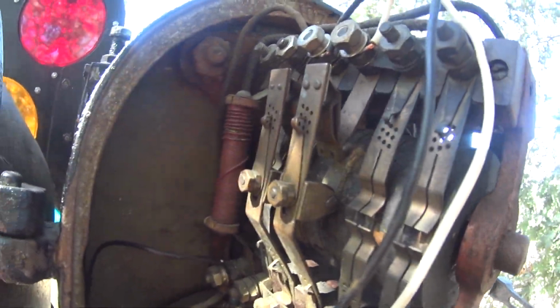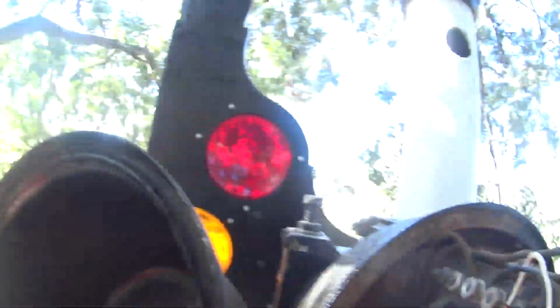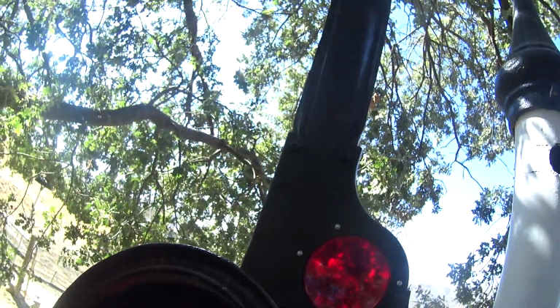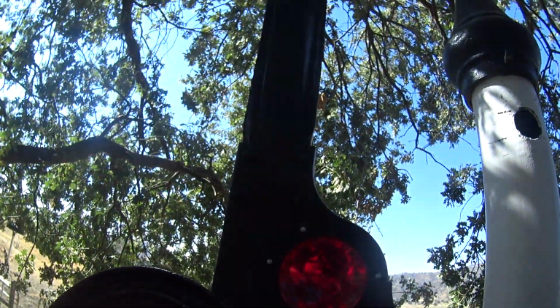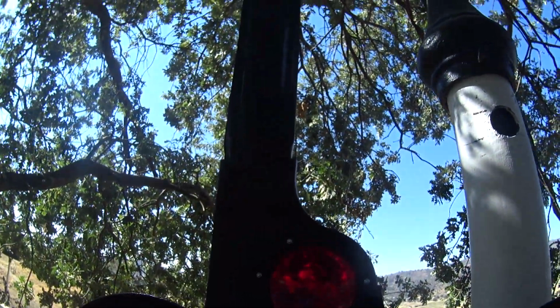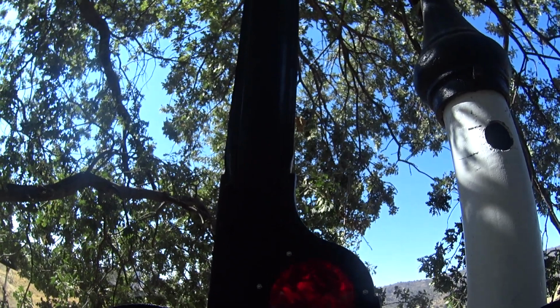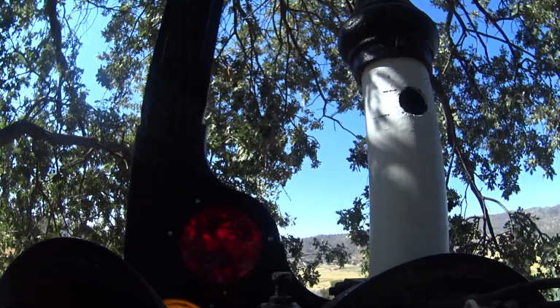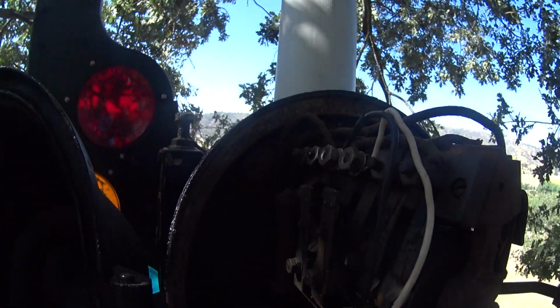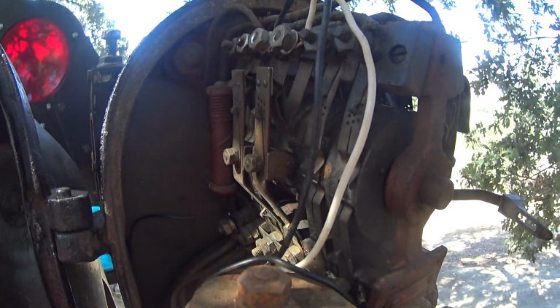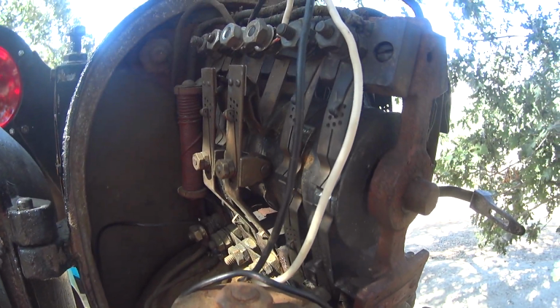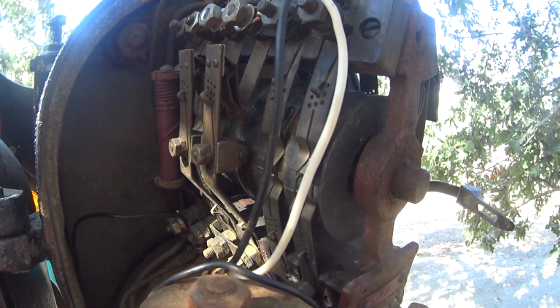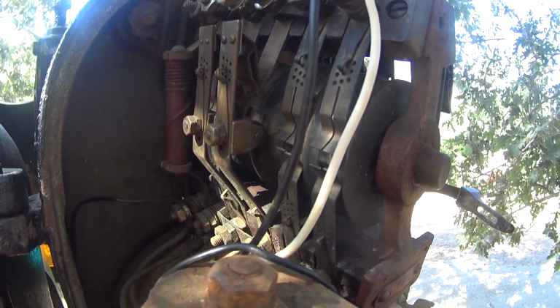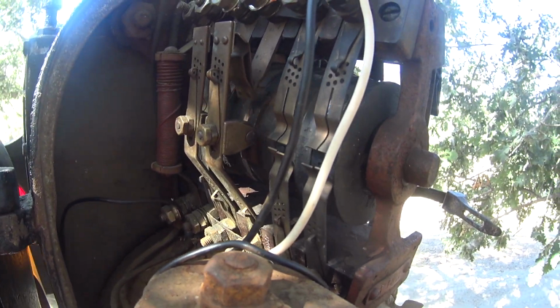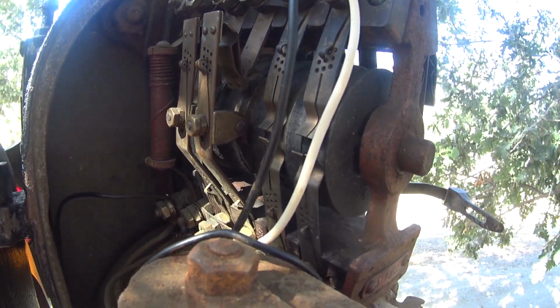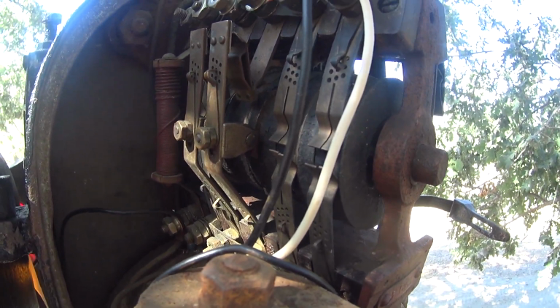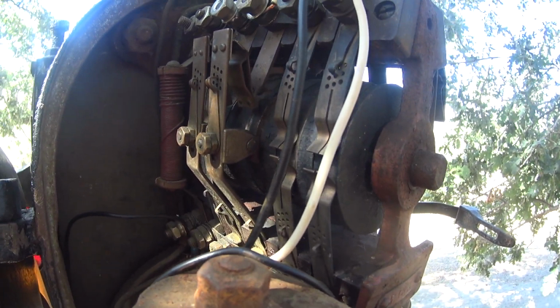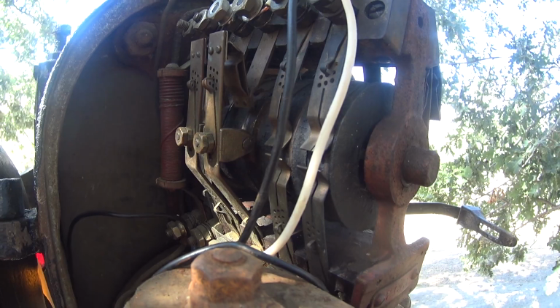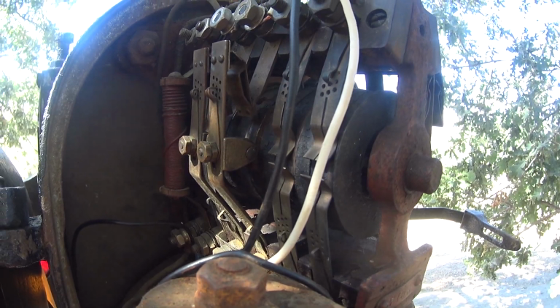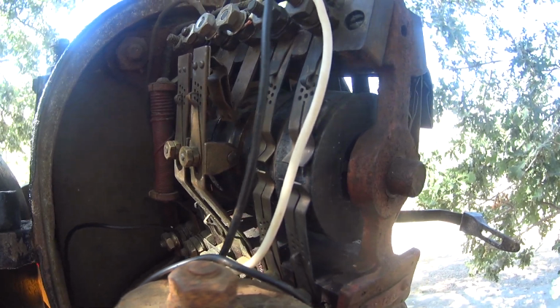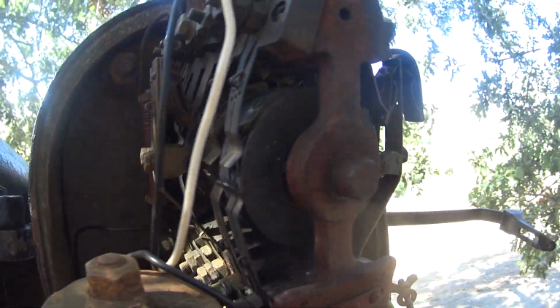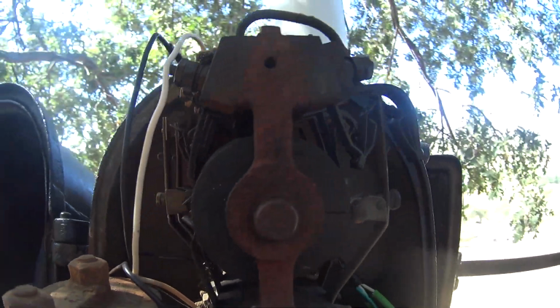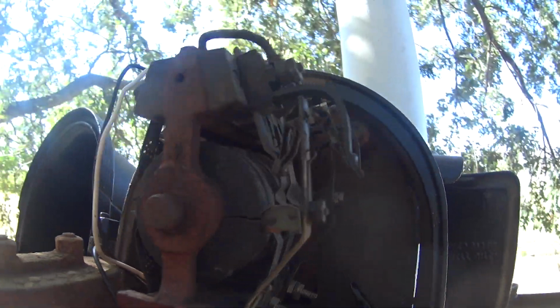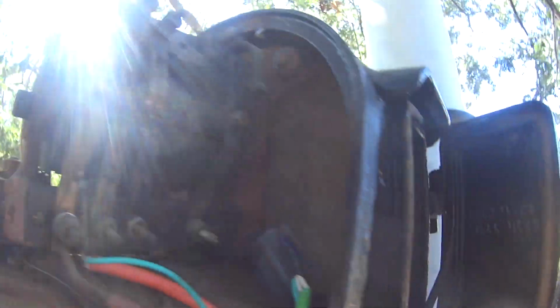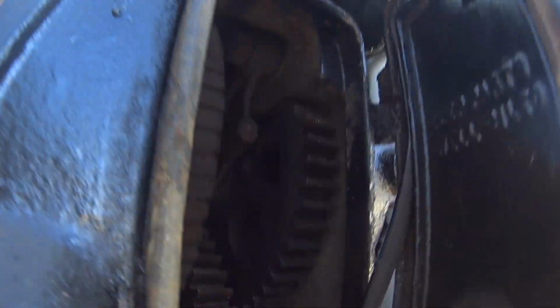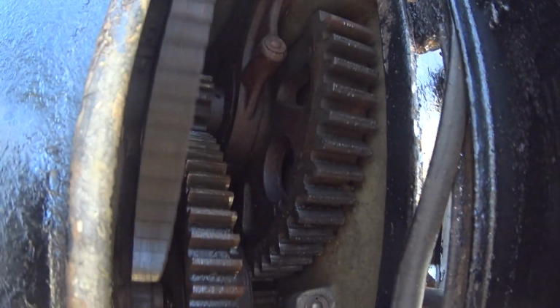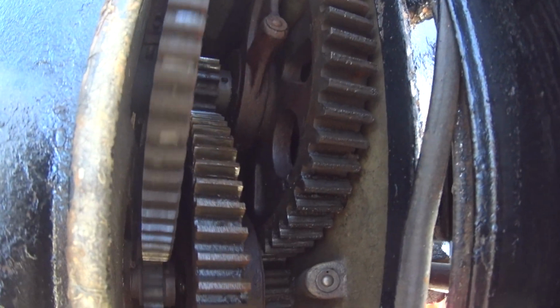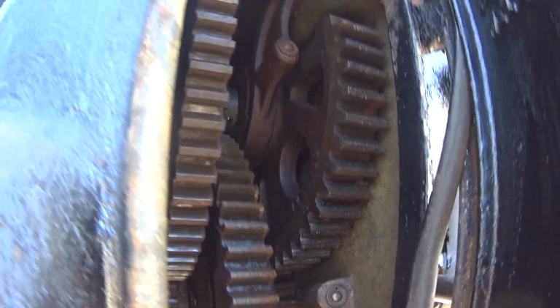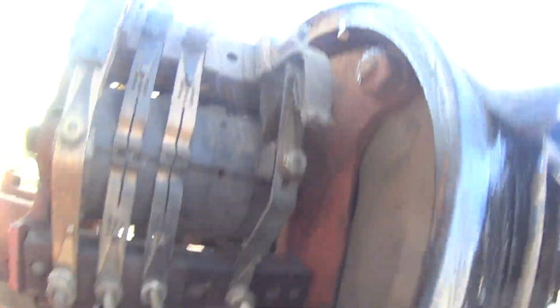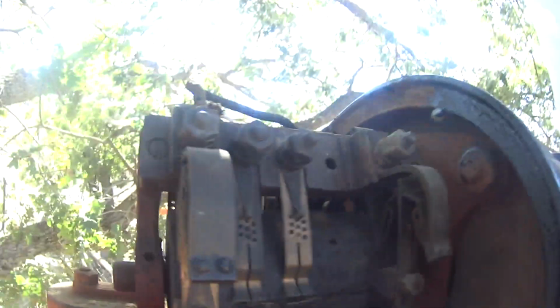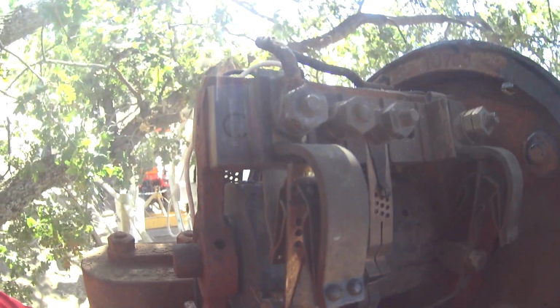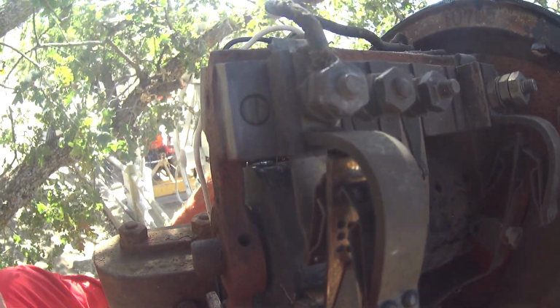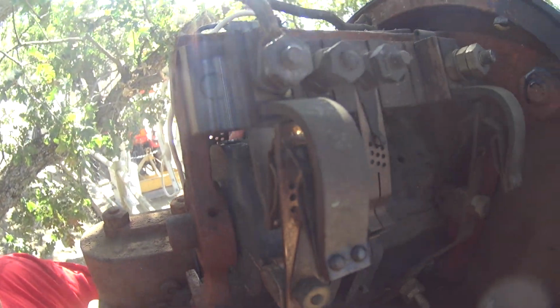Here you see the blade straight up. Here it's going to drop down. Now here it is in the red position — the stop.